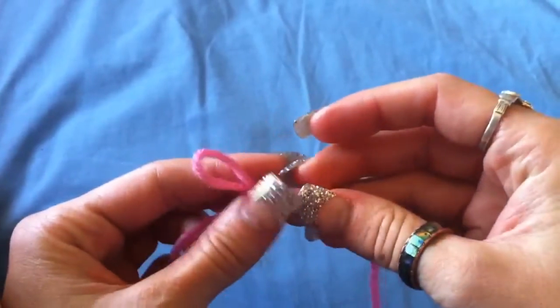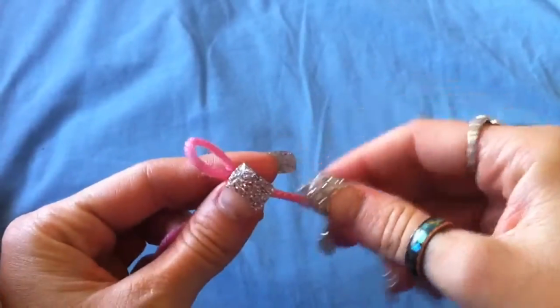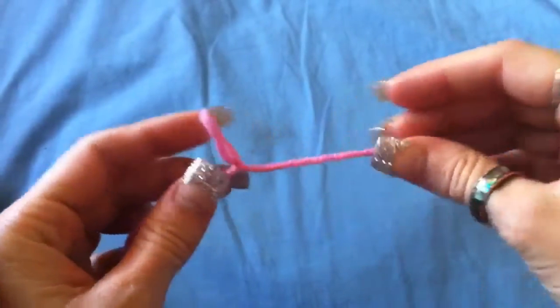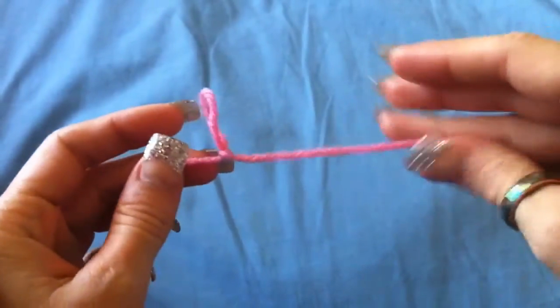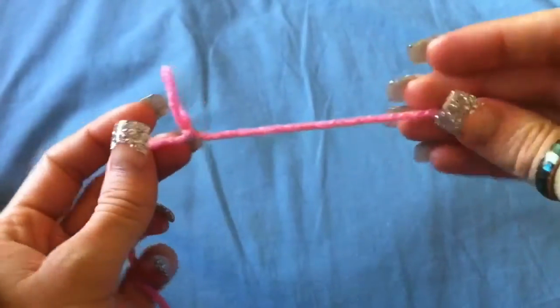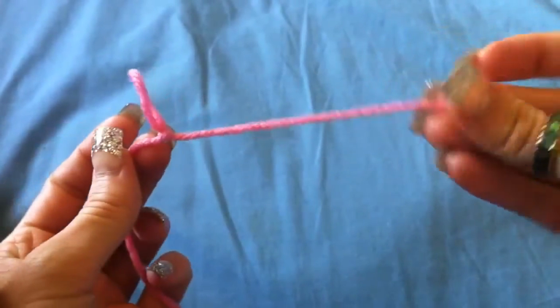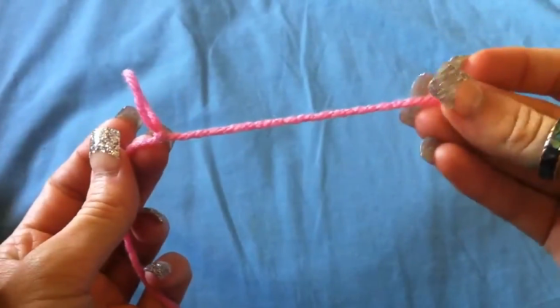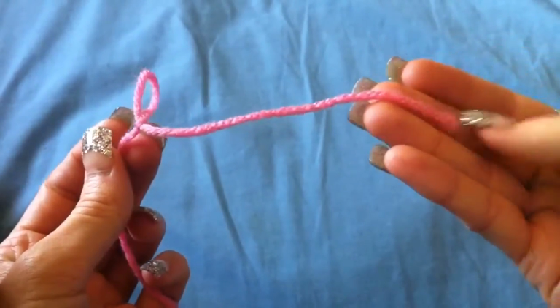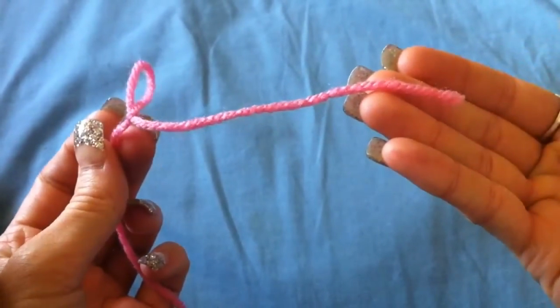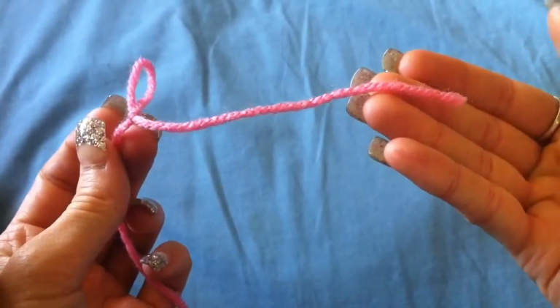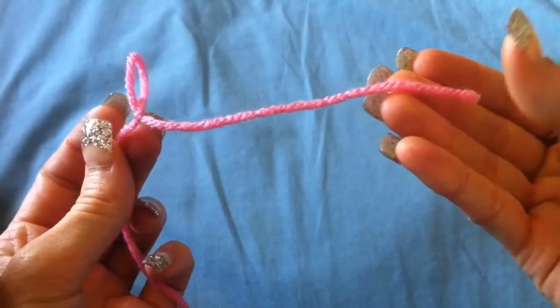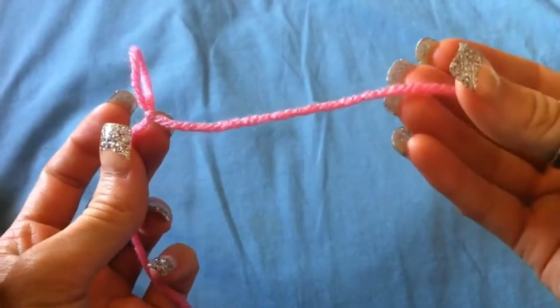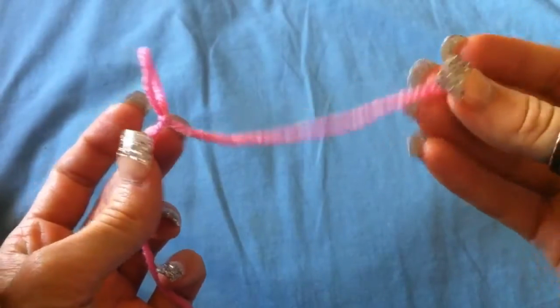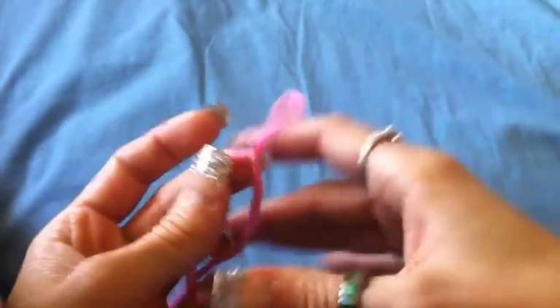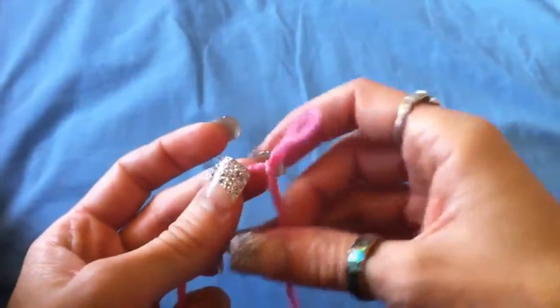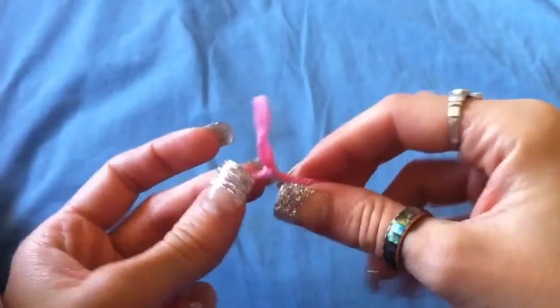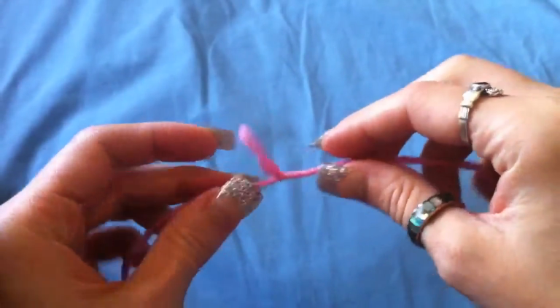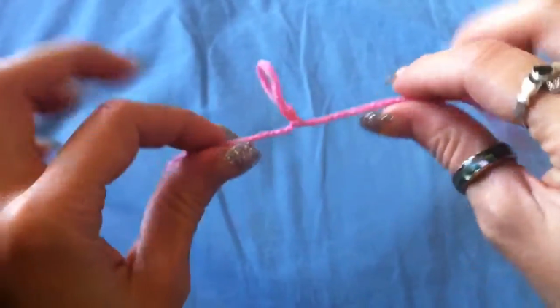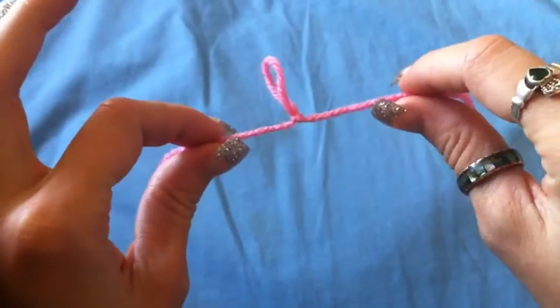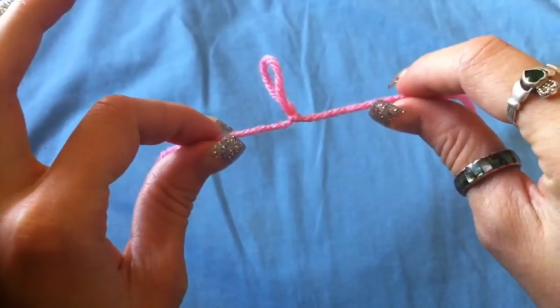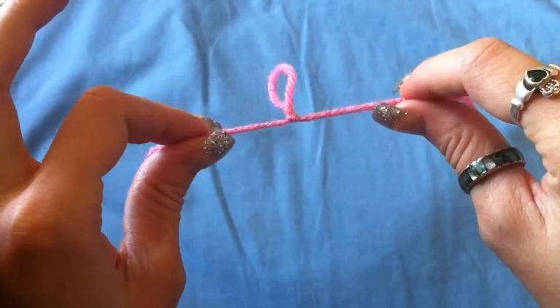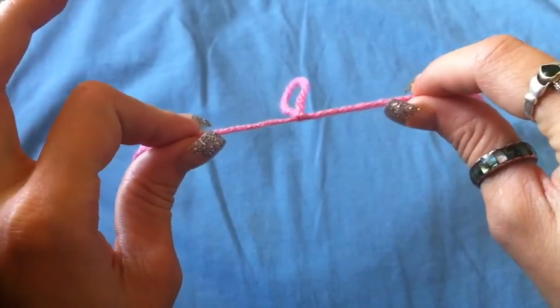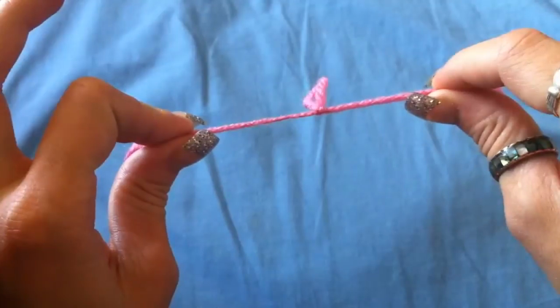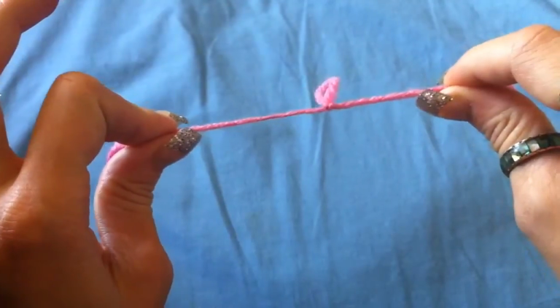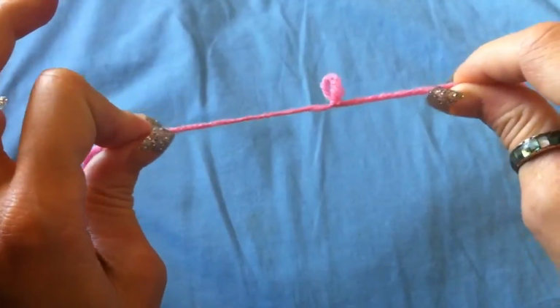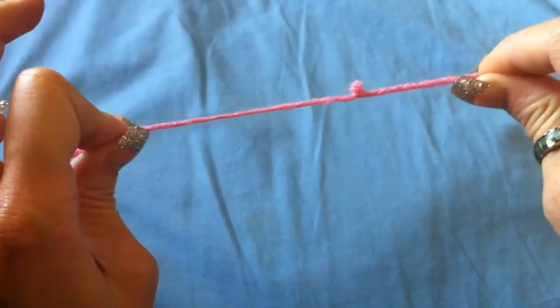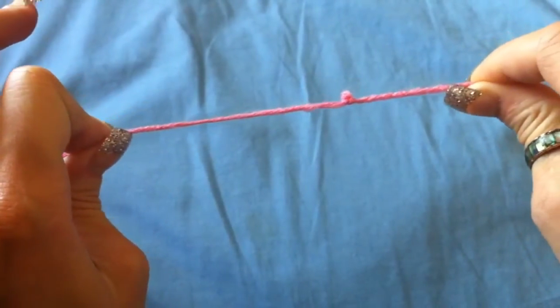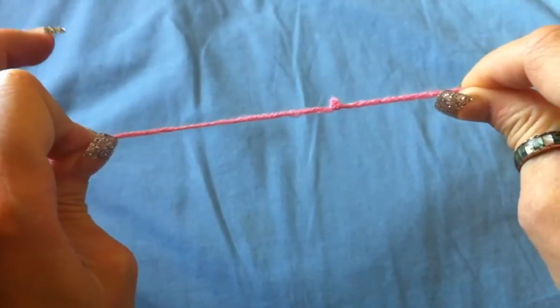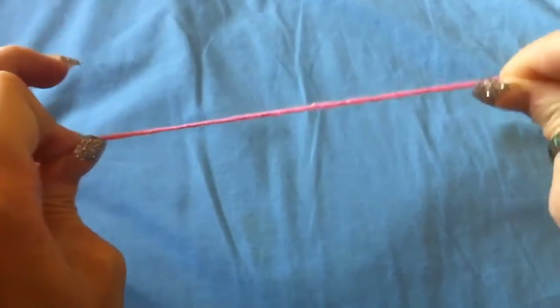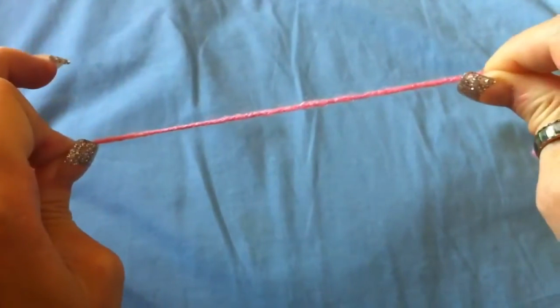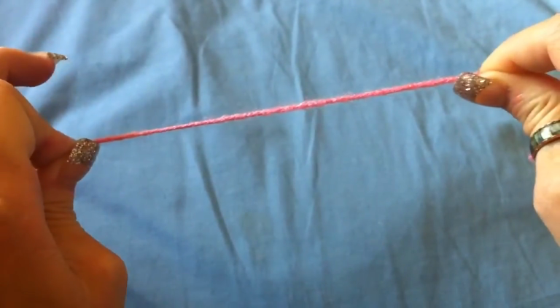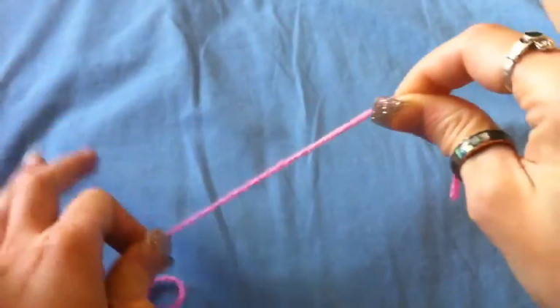If you want to make it with less tail — that's actually a decent amount of tail — but if you want less tail, you can just take it apart by pulling on the two ends and it pulls apart.